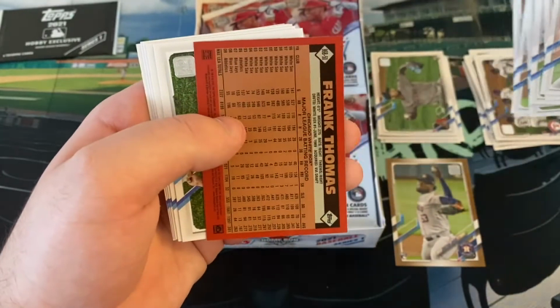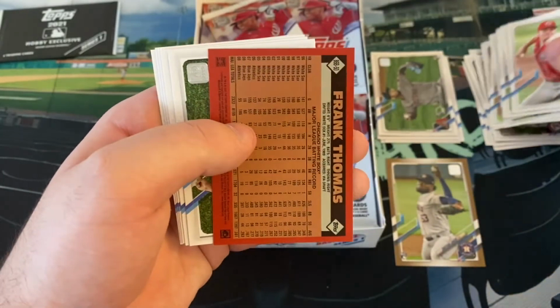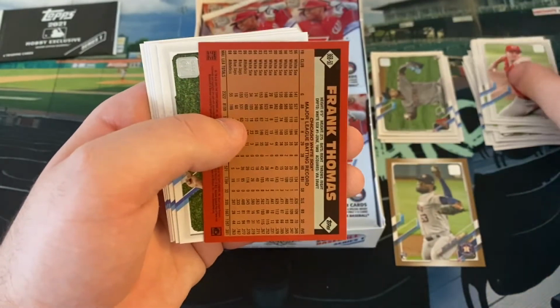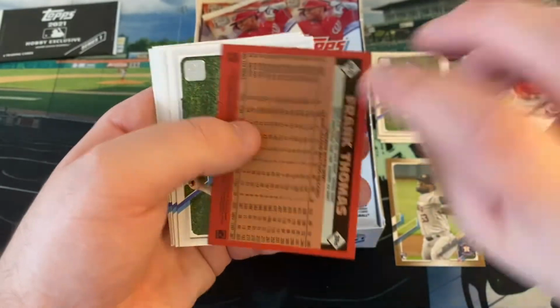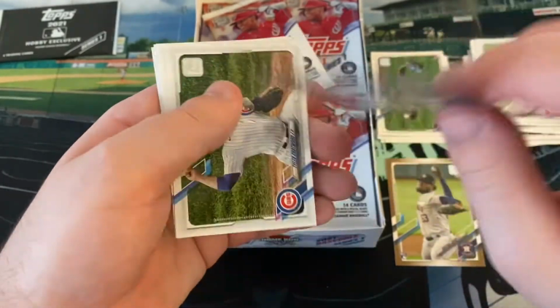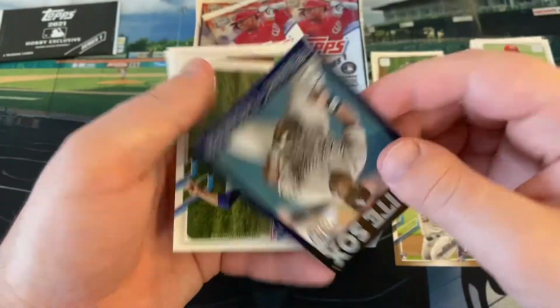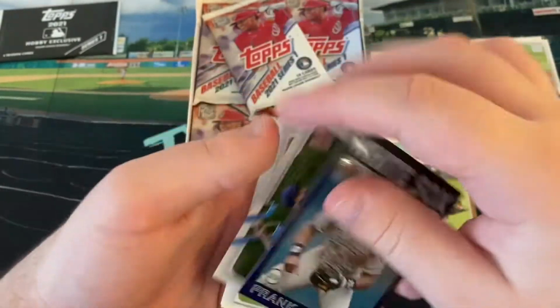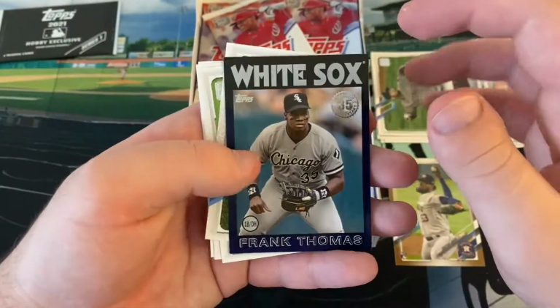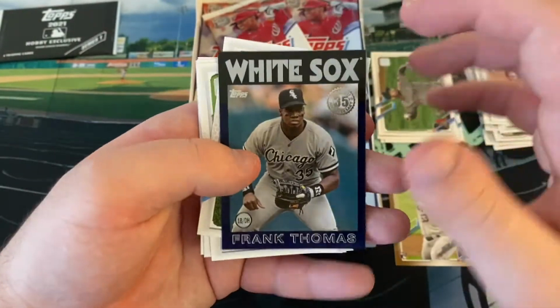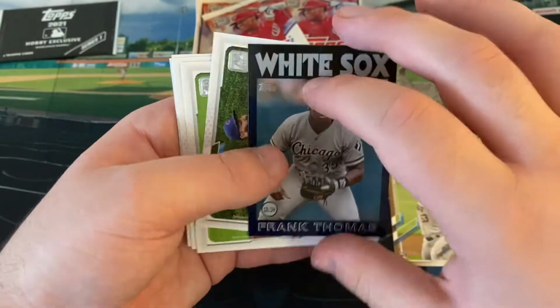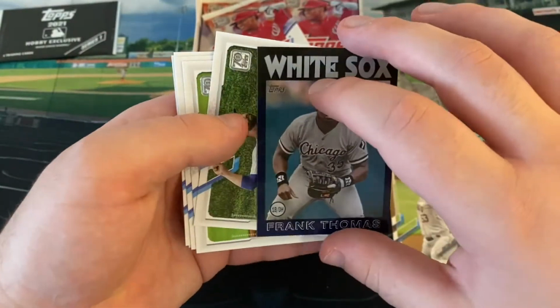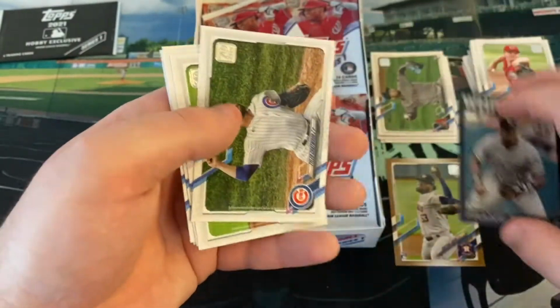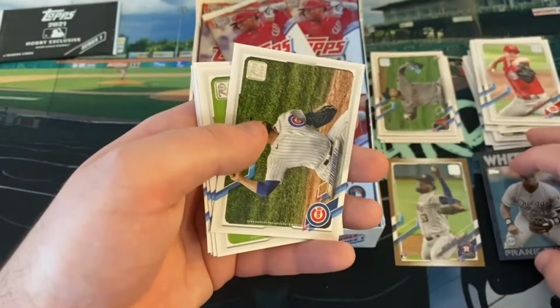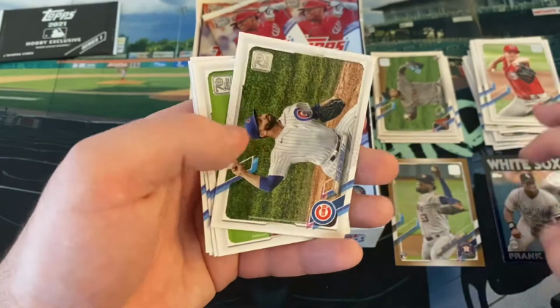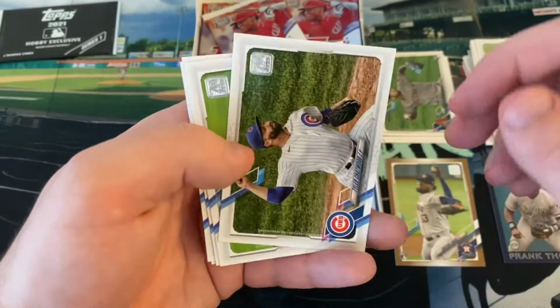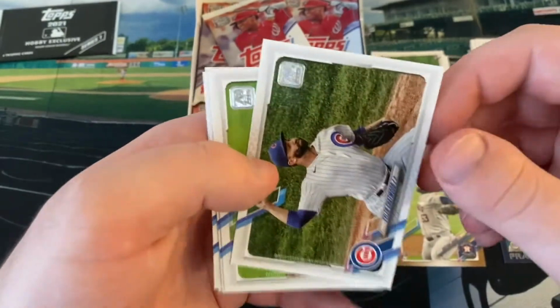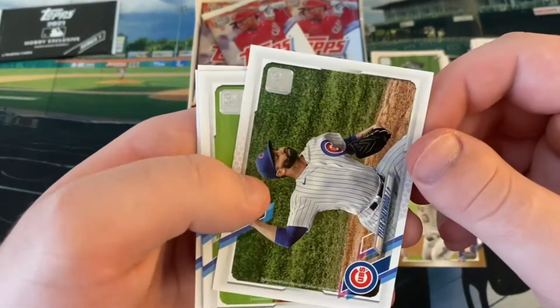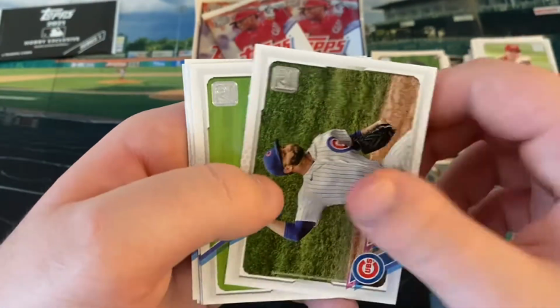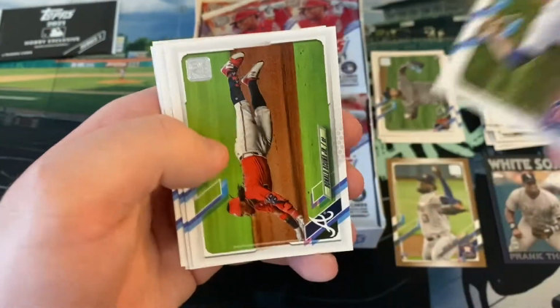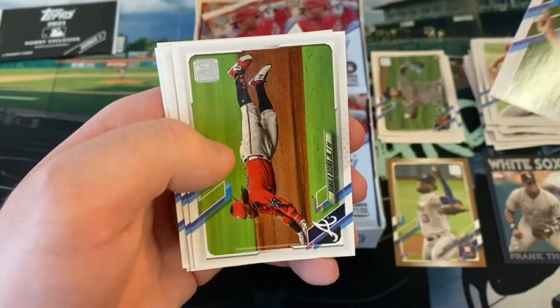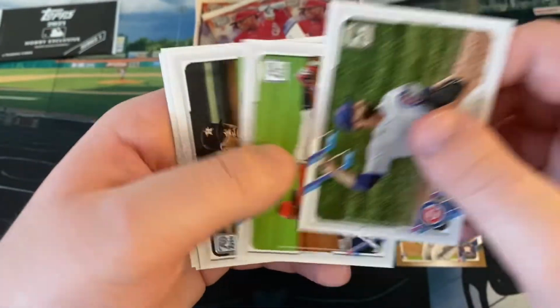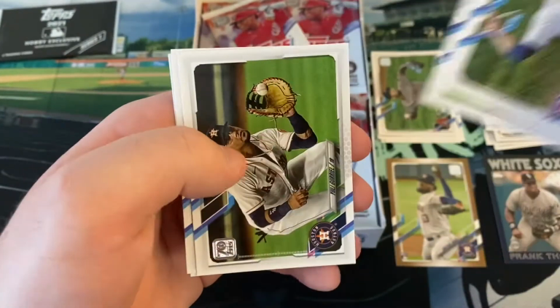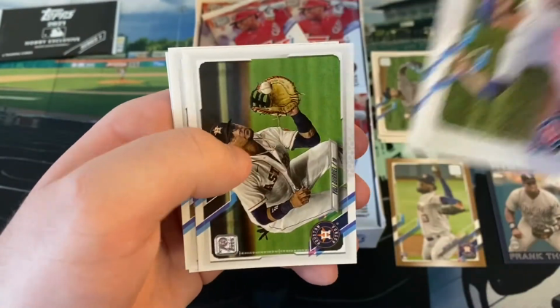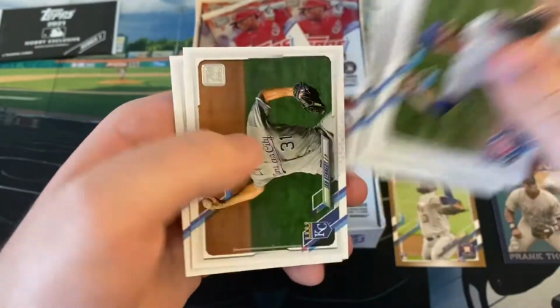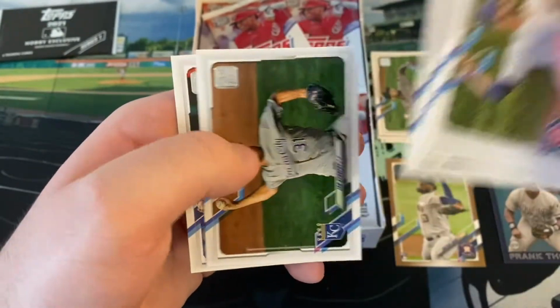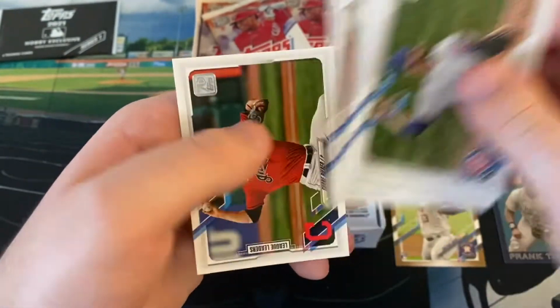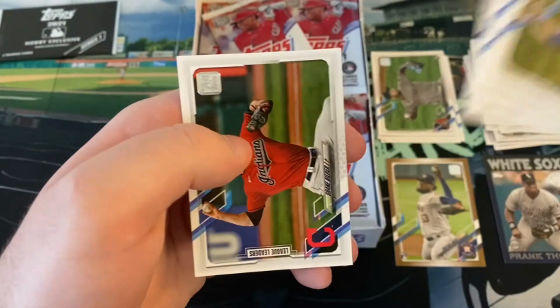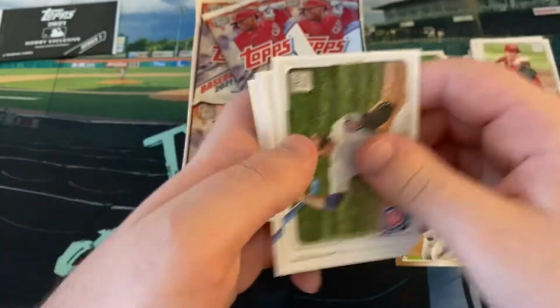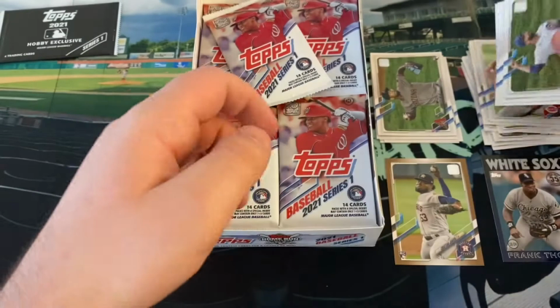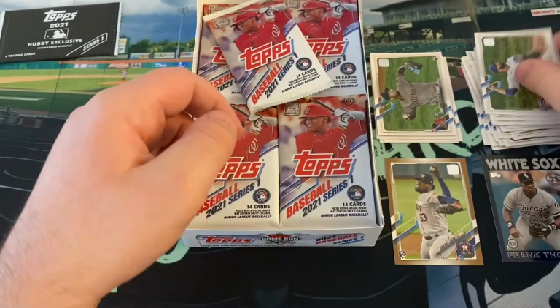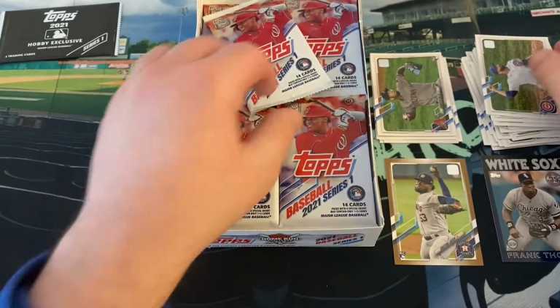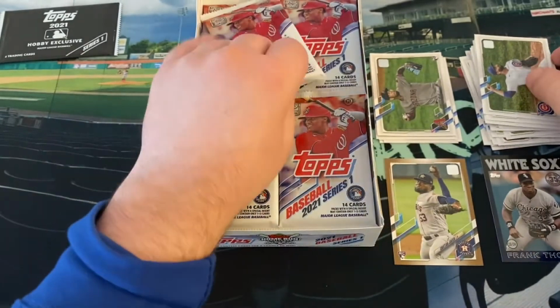We have a backwards Frank Thomas here because it is a blue parallel of the 1986s - not numbered. Hella Chatwood, Ronald, Ian Kennedy, and Shane Bieber.